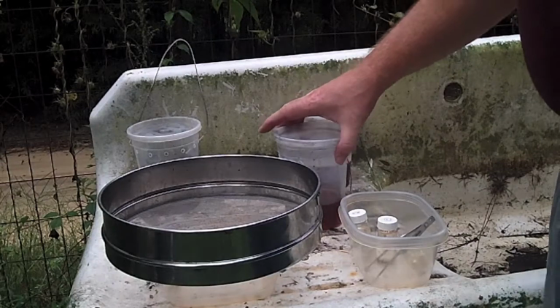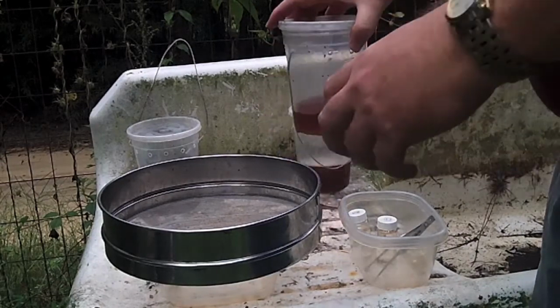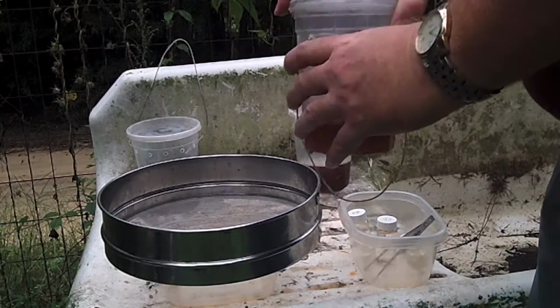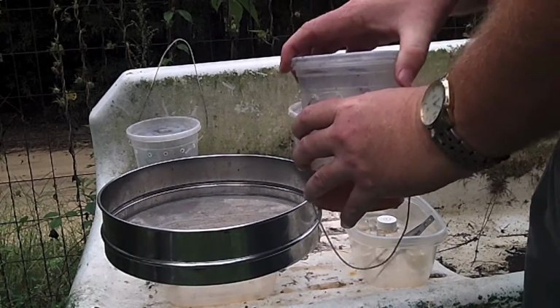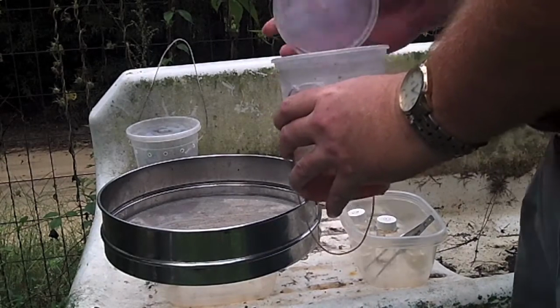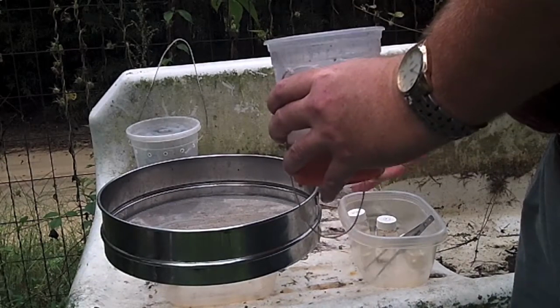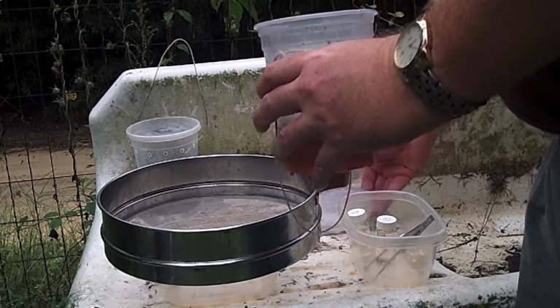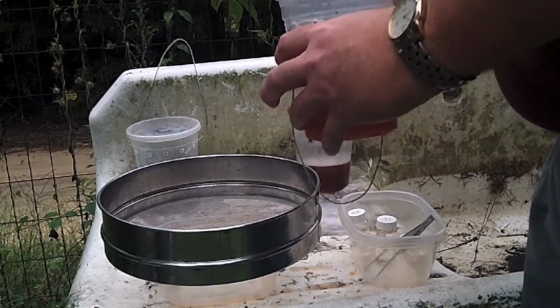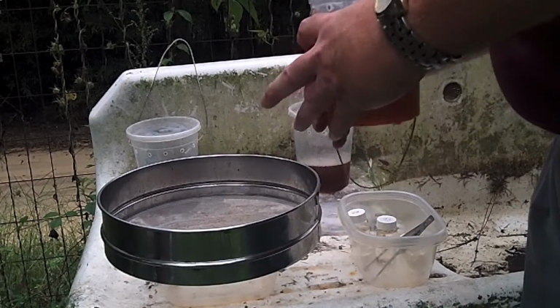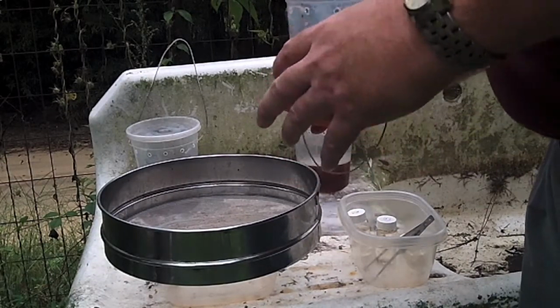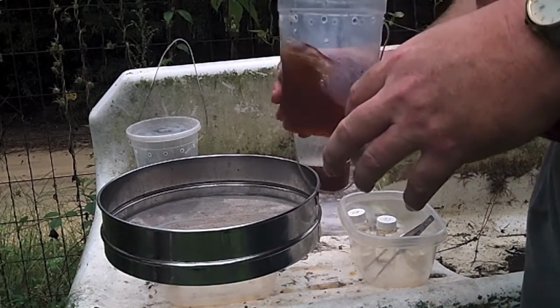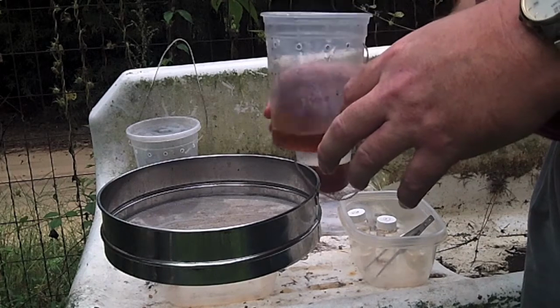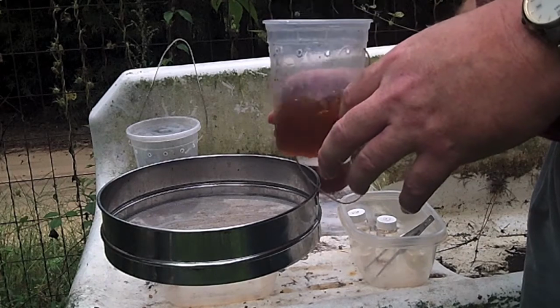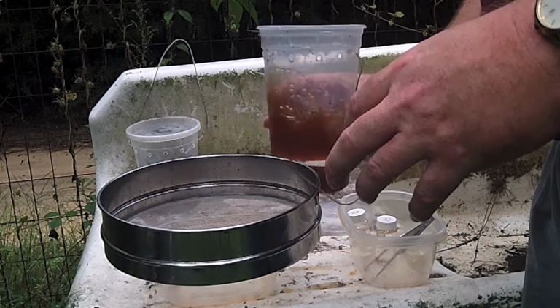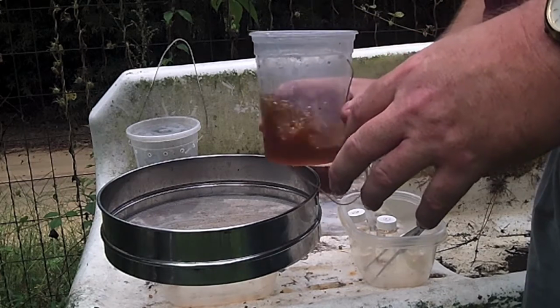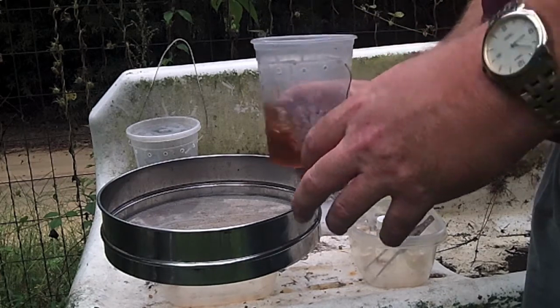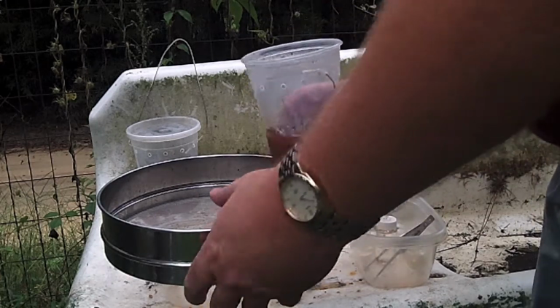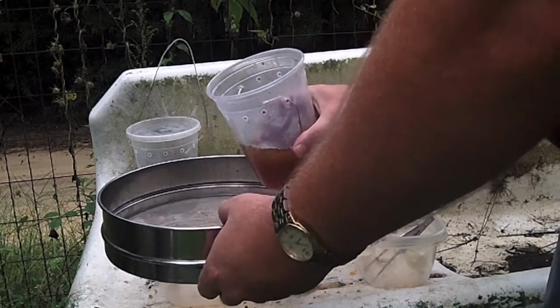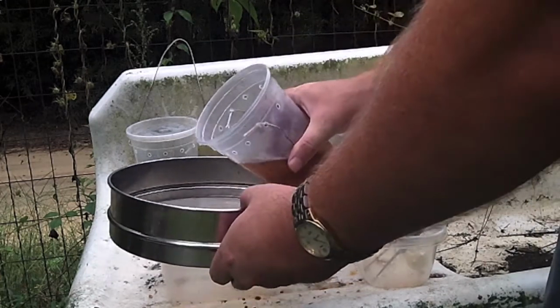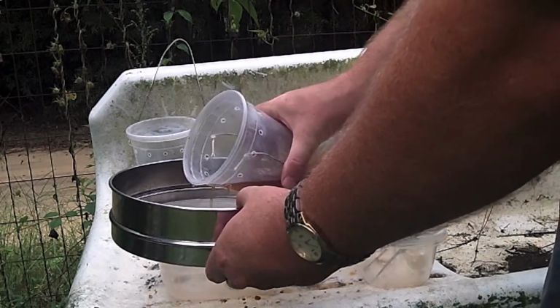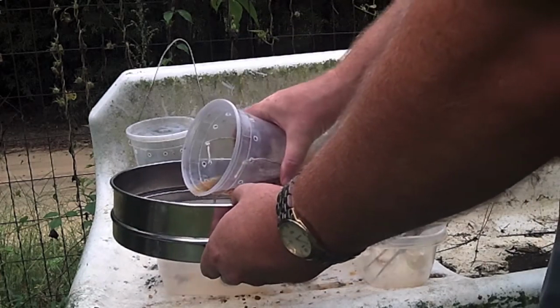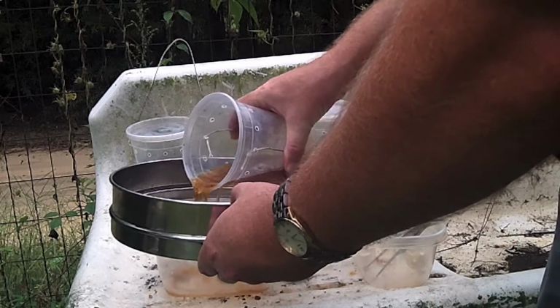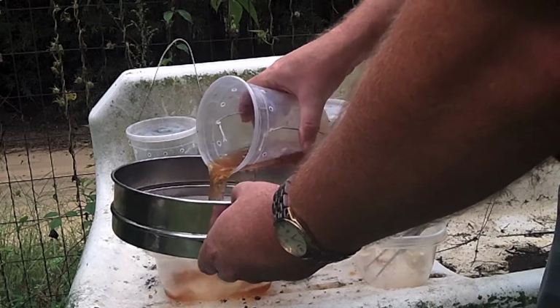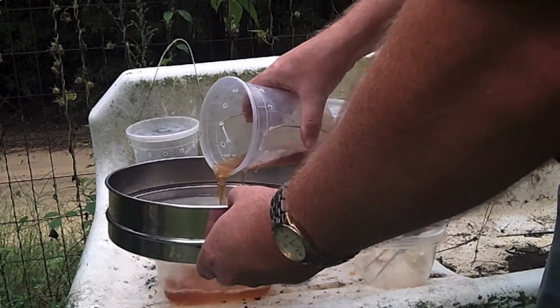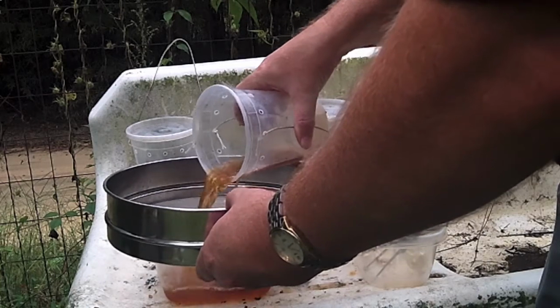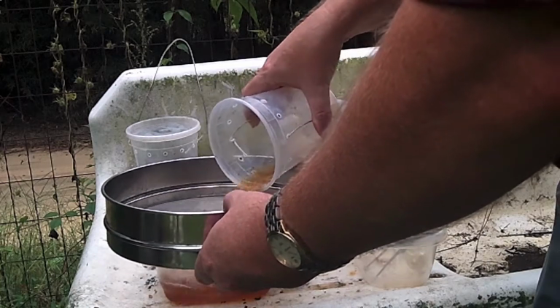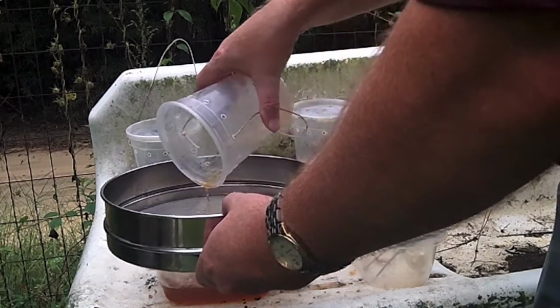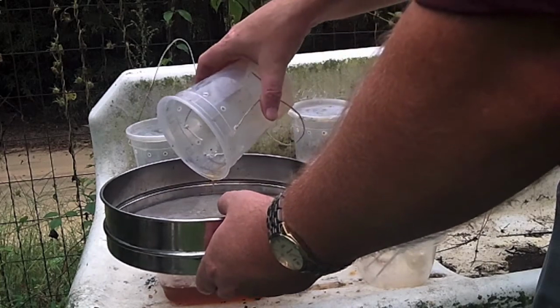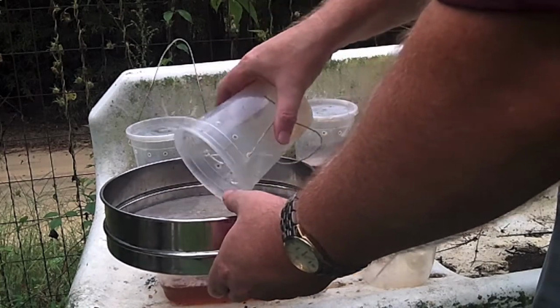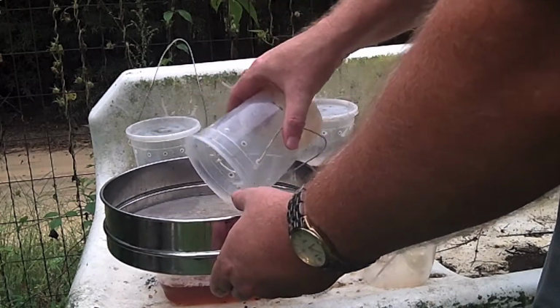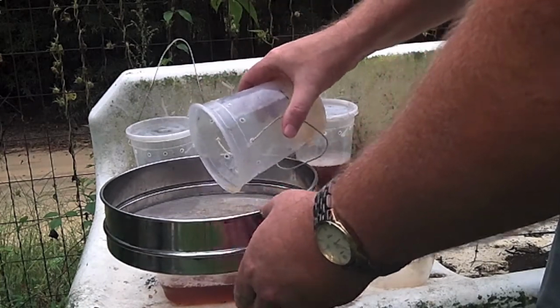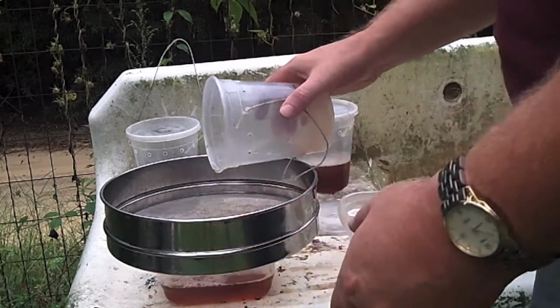The first thing we'll do is remove the lid from the container. Then we'll swirl the liquid around inside, loosening the insects up from the bottom. Then we'll pour the liquid through the strainer, separating the insects out so we can sort through them.